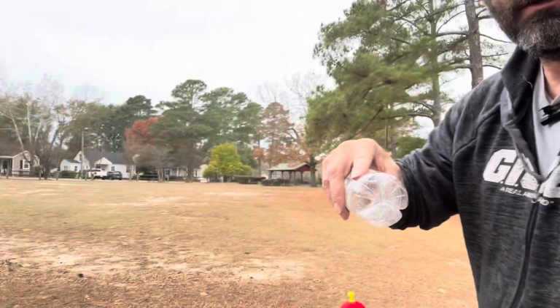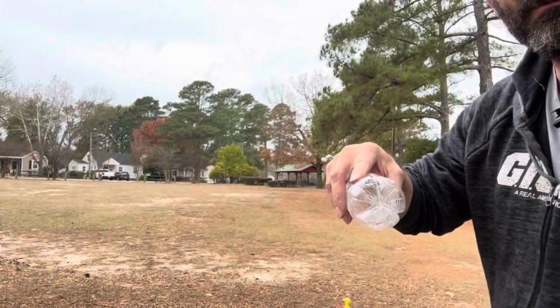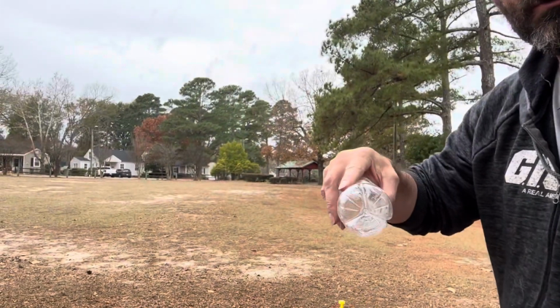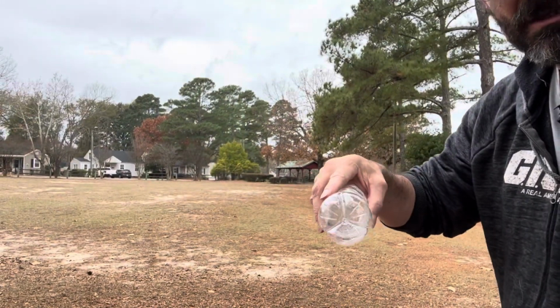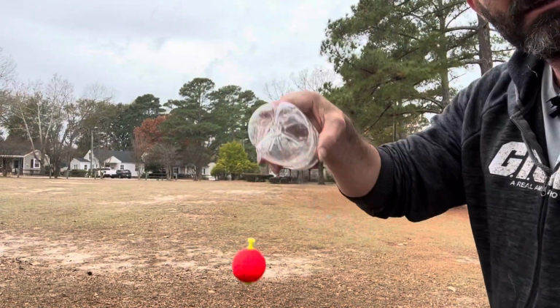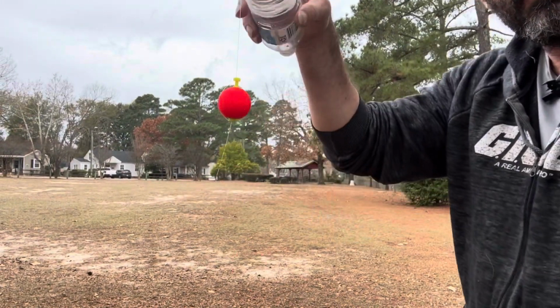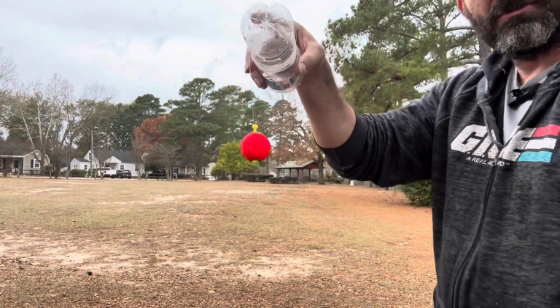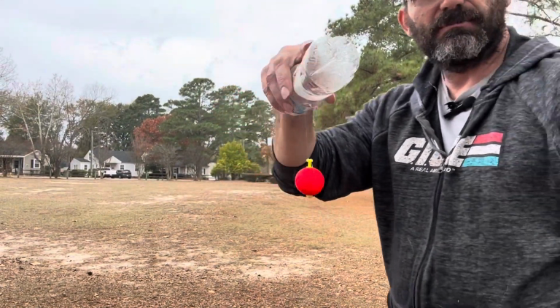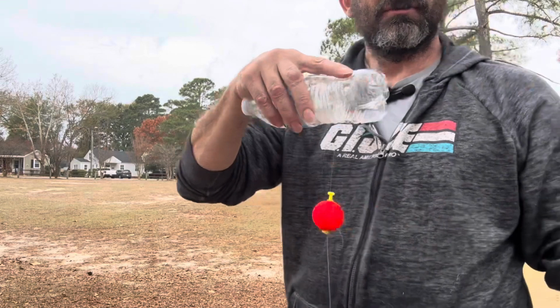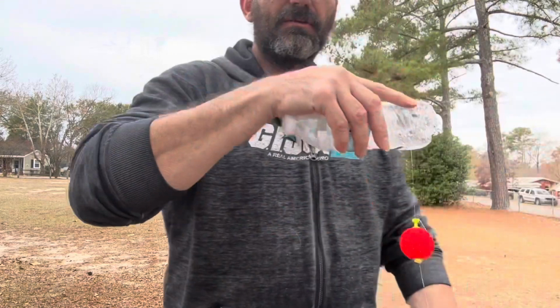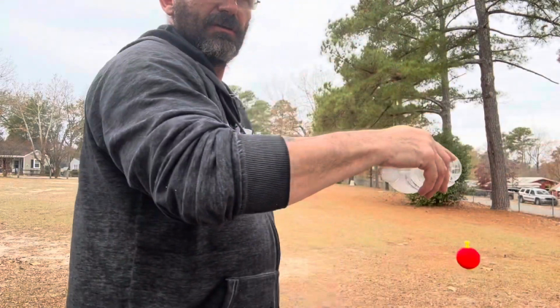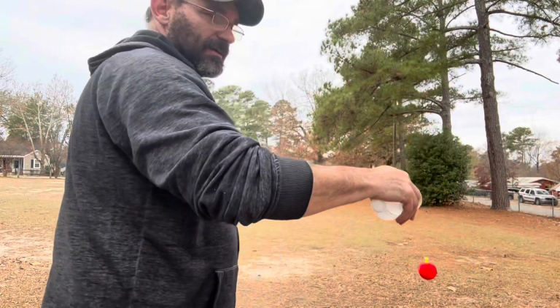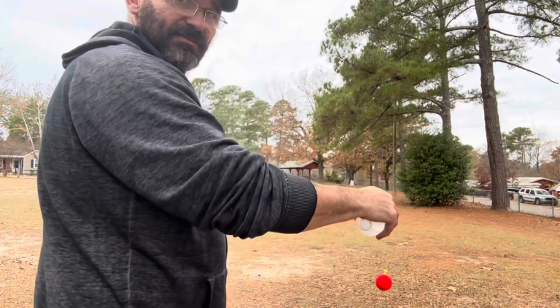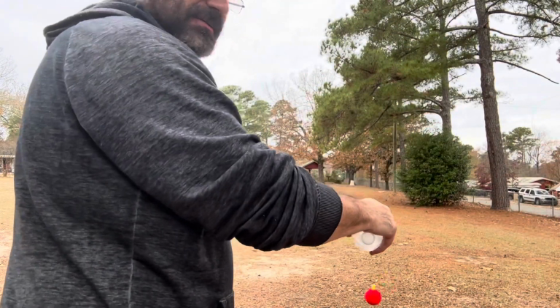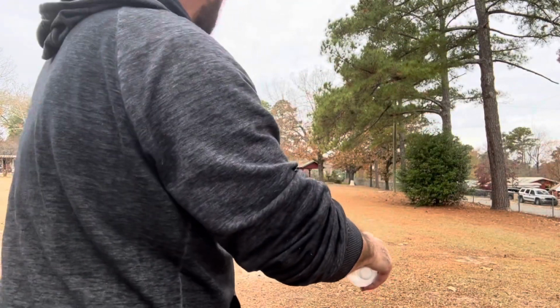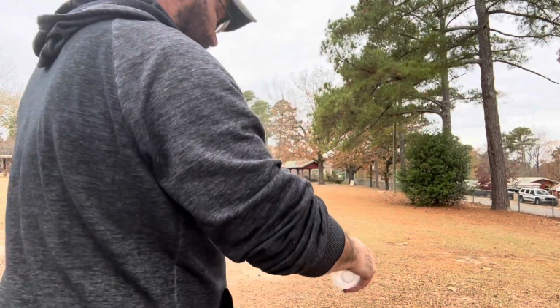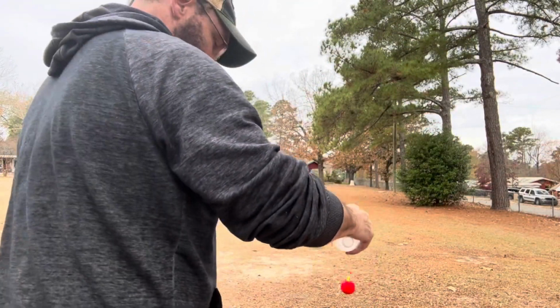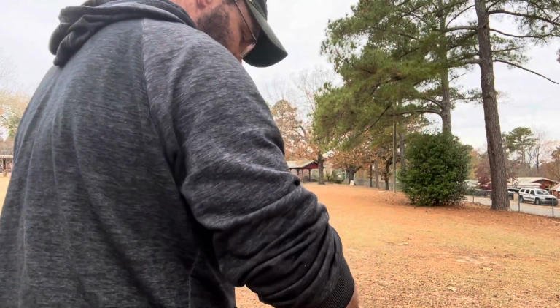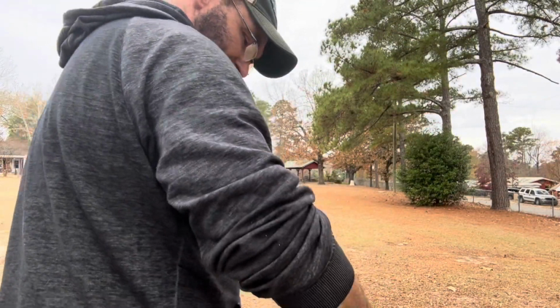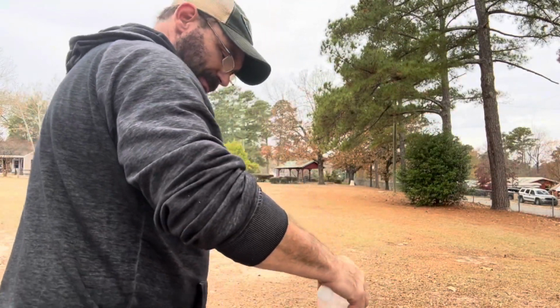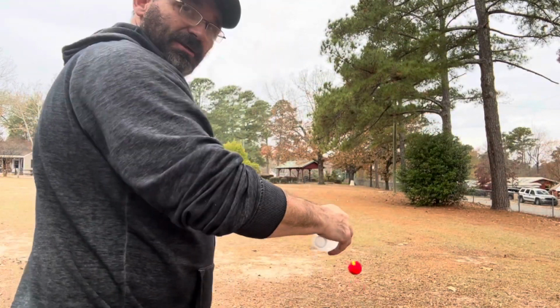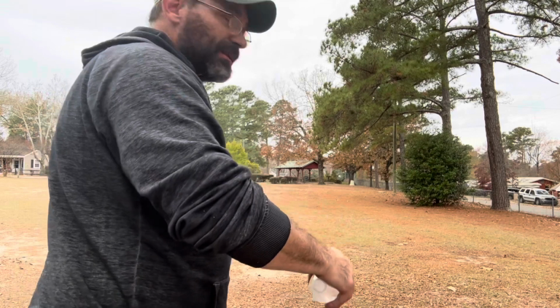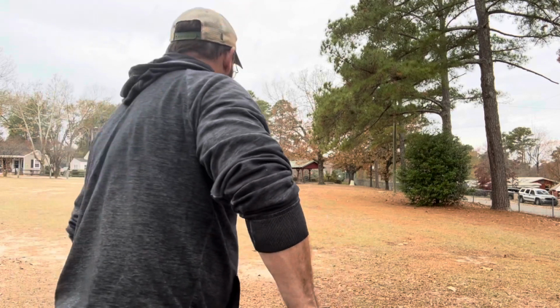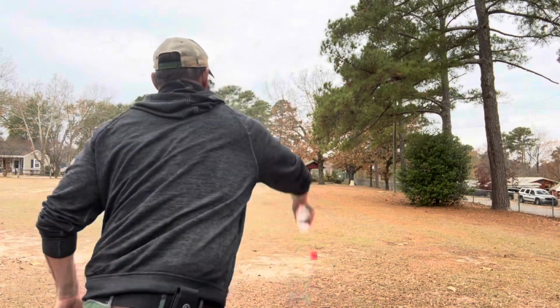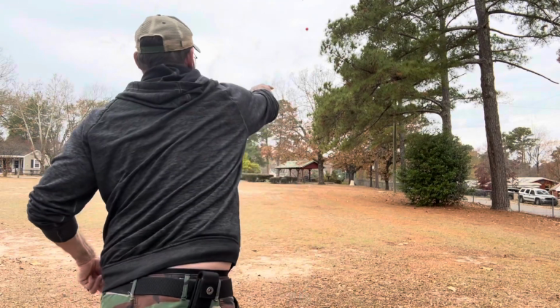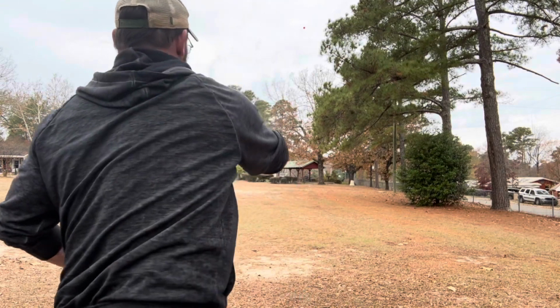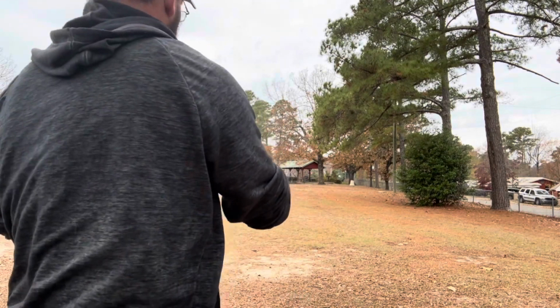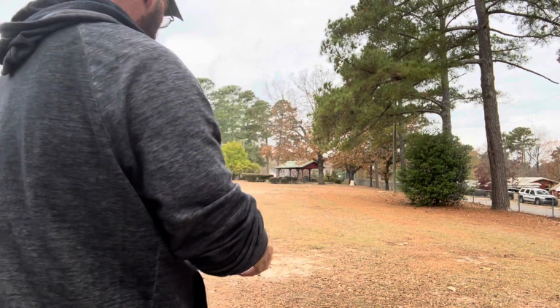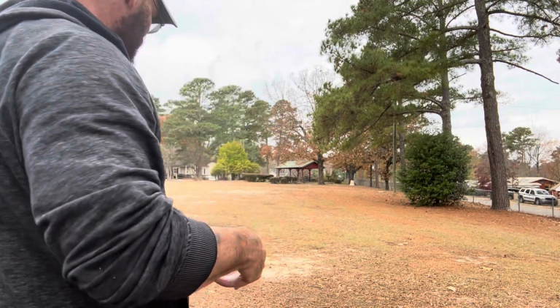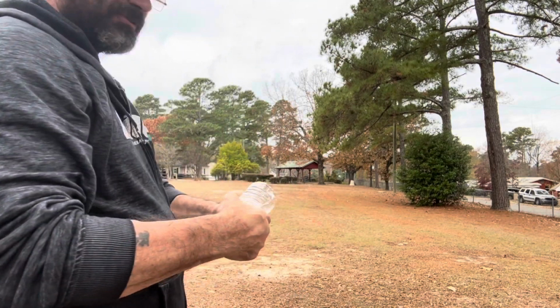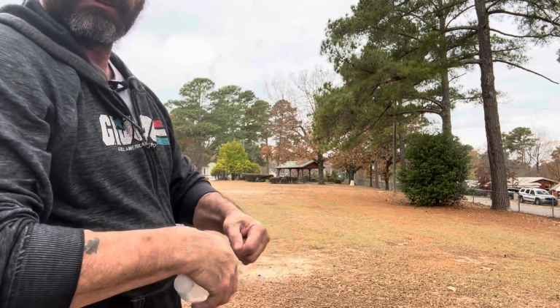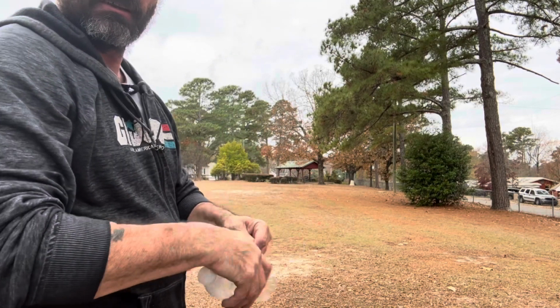Let me show you so you can get a picture of the cast here. If I go straight out — I've been doing underhand — you can see I get pretty good distance there.